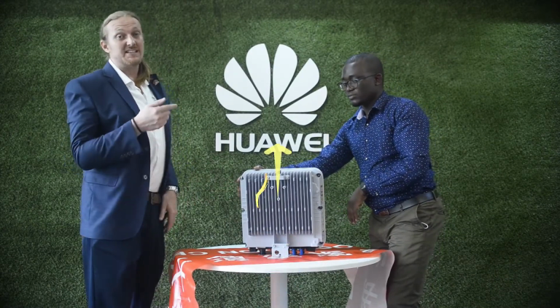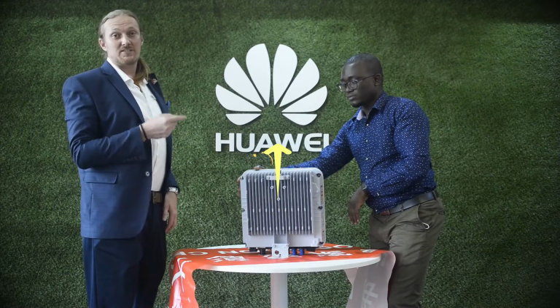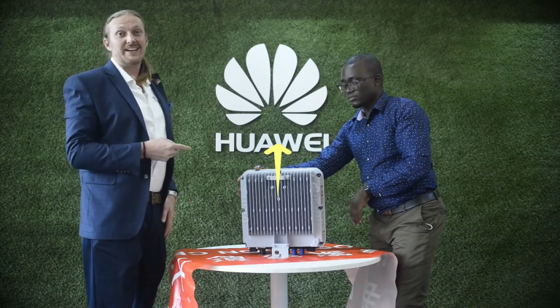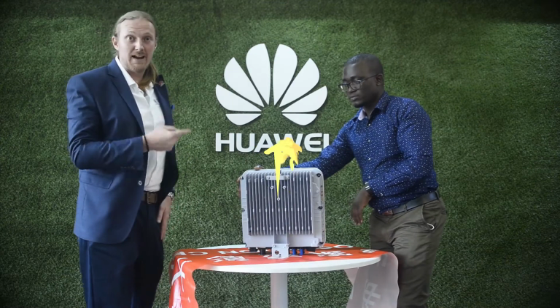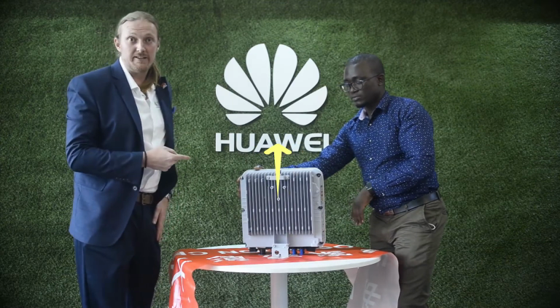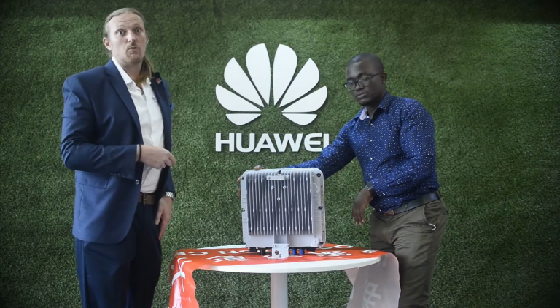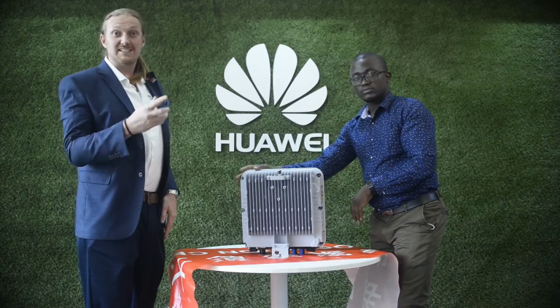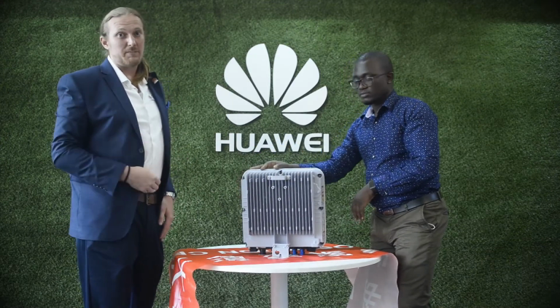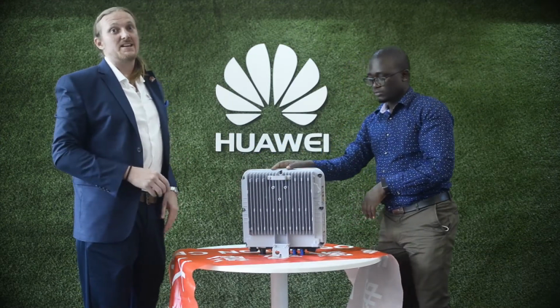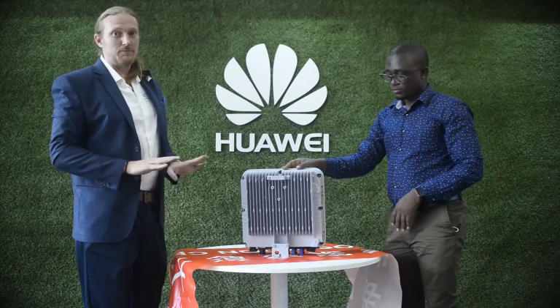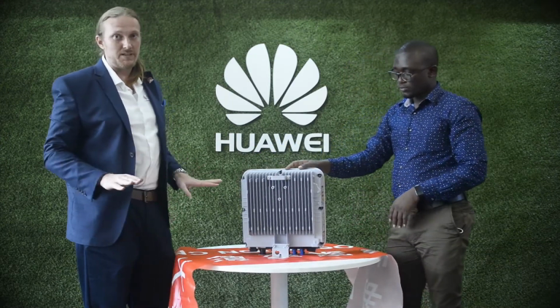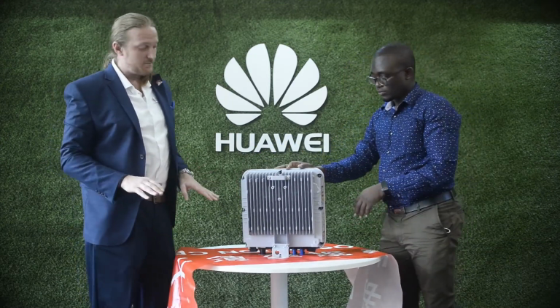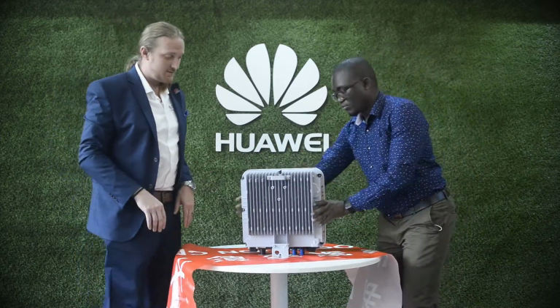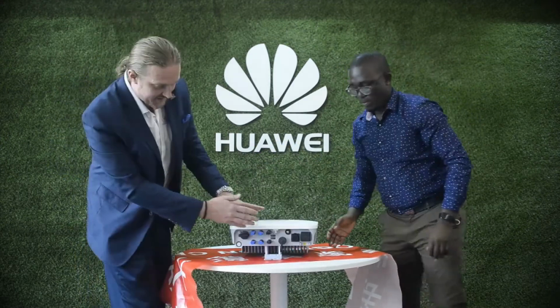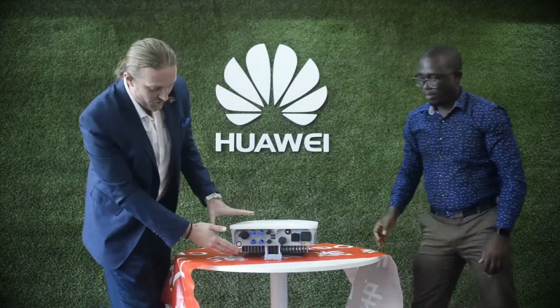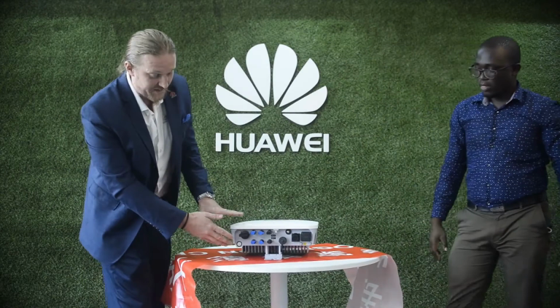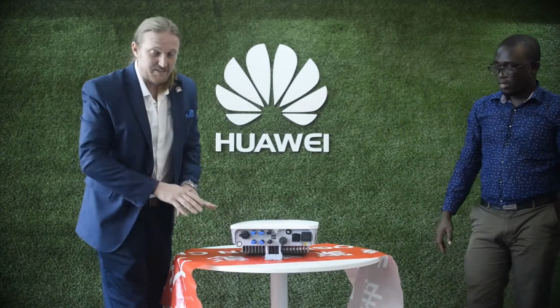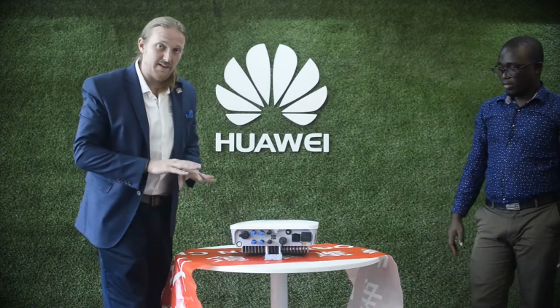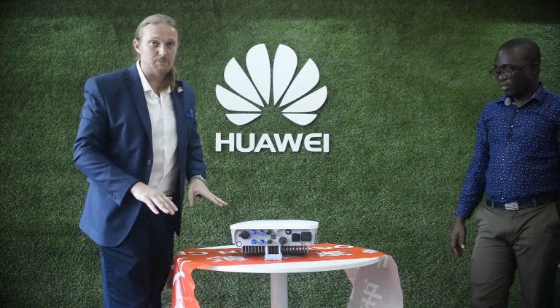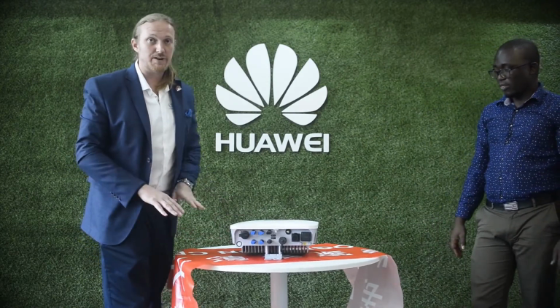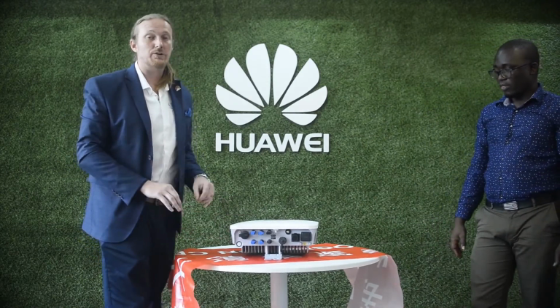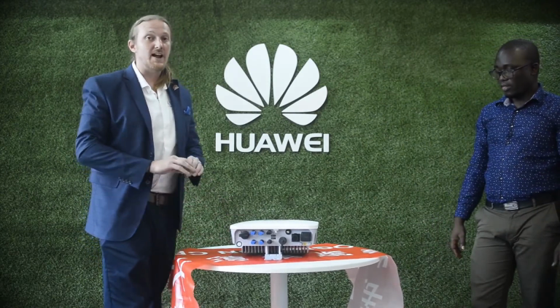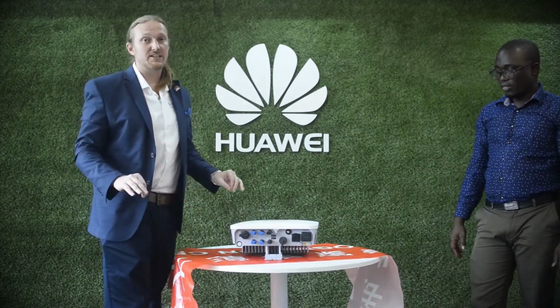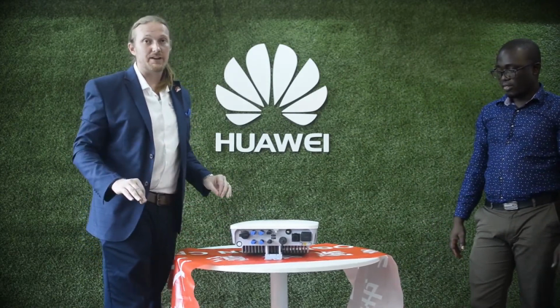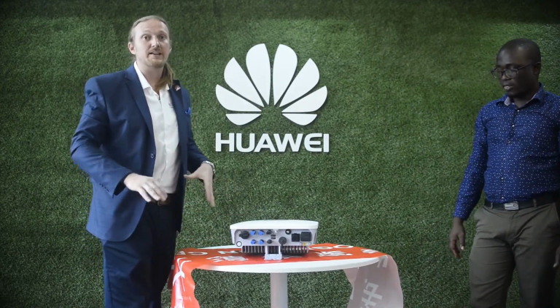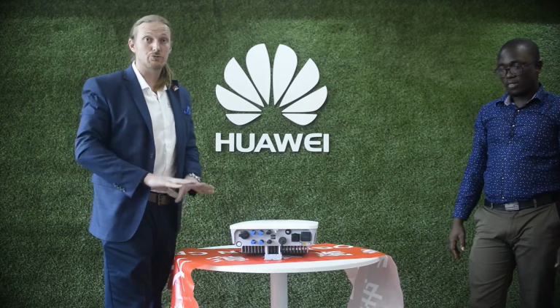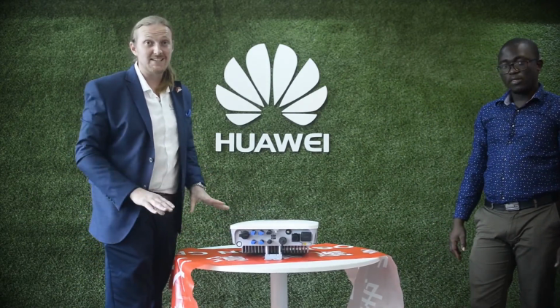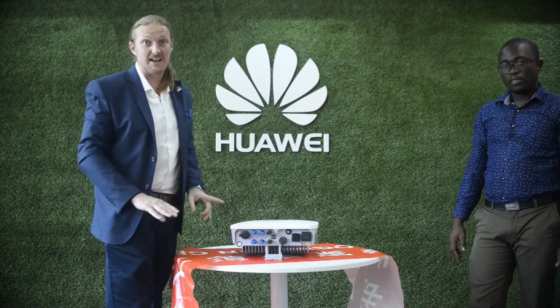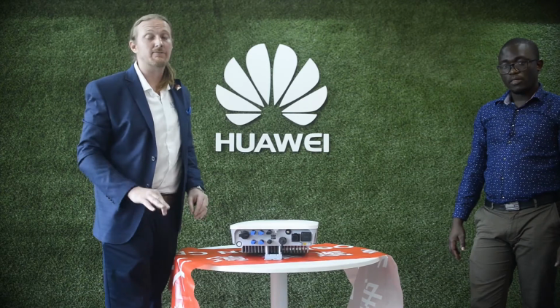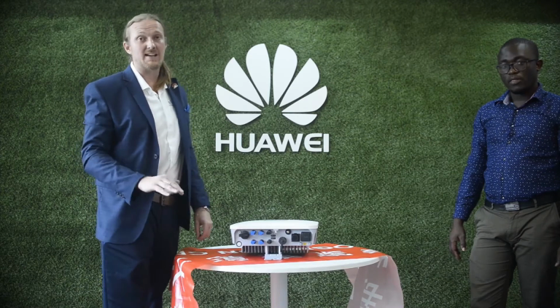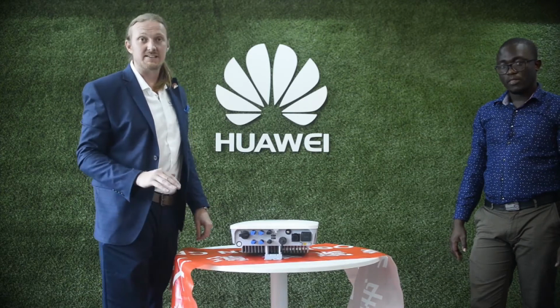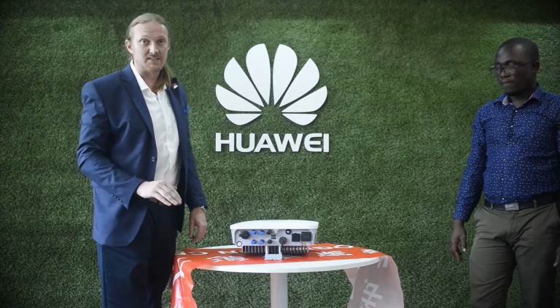These can be installed in a library or with a sleeping baby and they won't be disturbed. Here are the connections — very simple and straightforward. Everything is plug and play, with a screwless design for fast, easy installation.